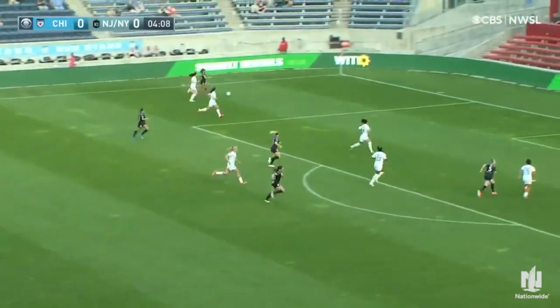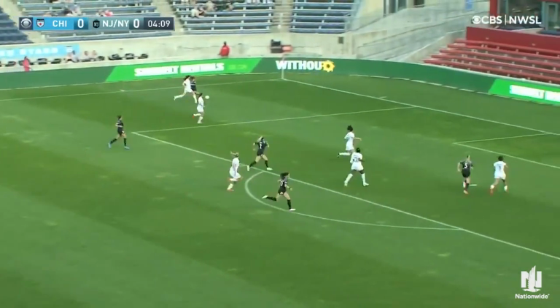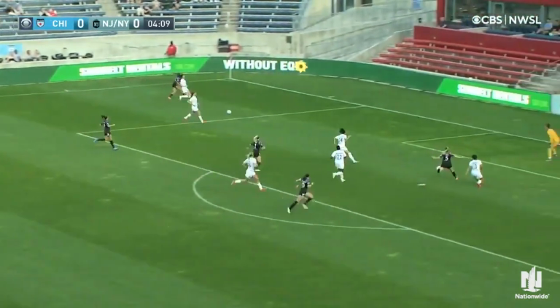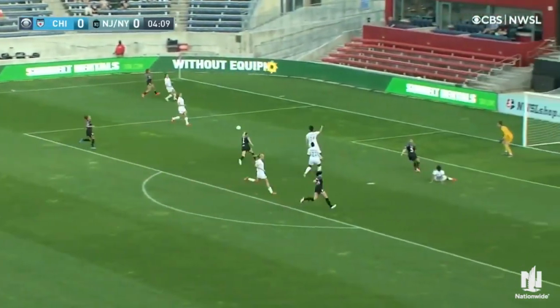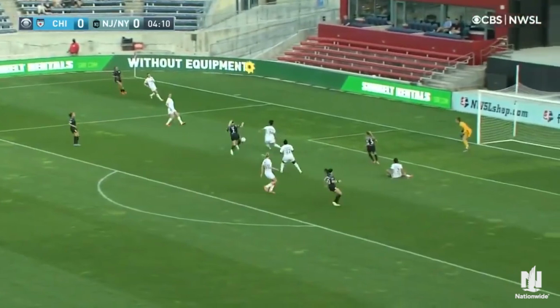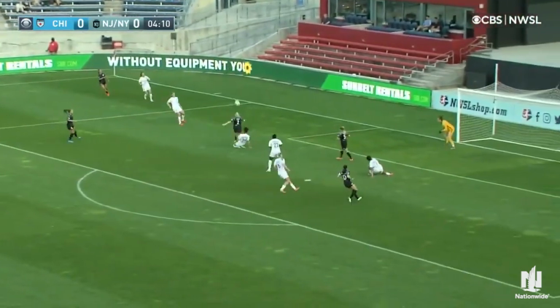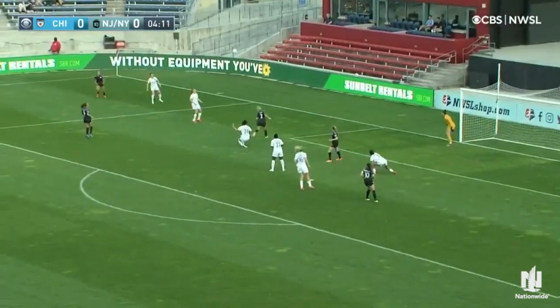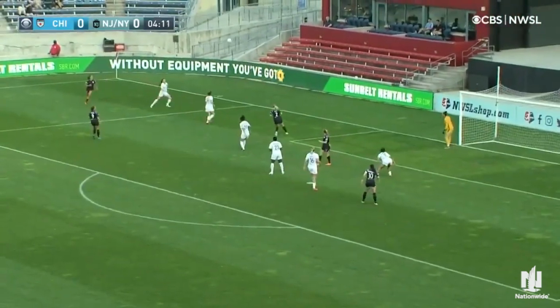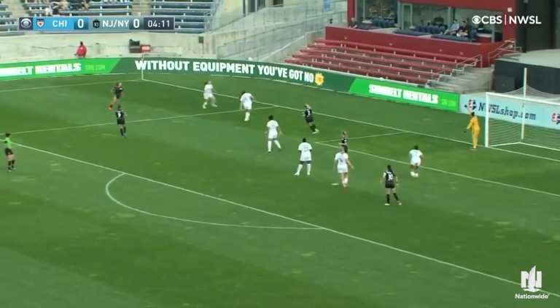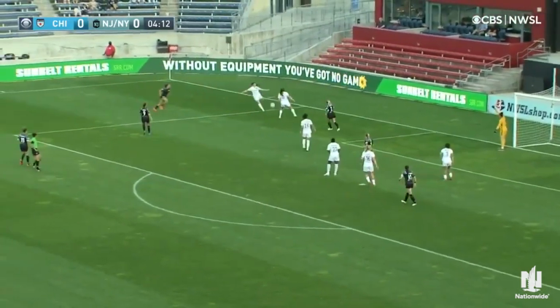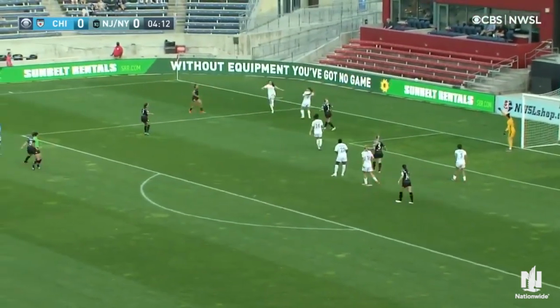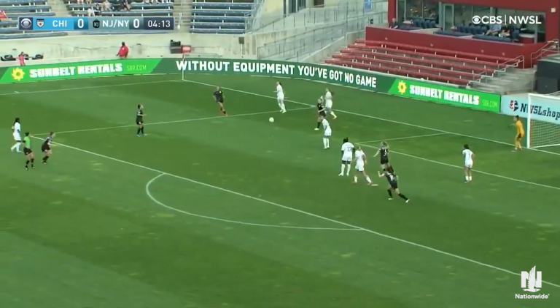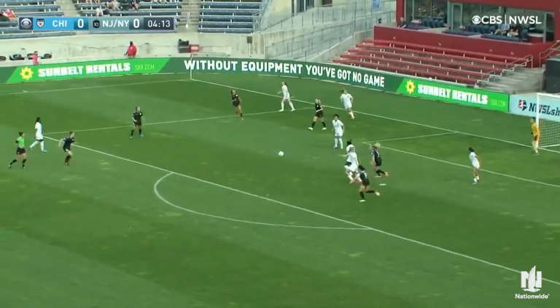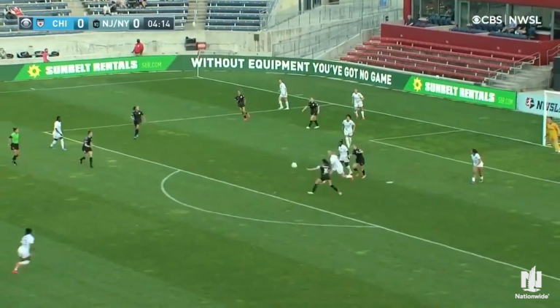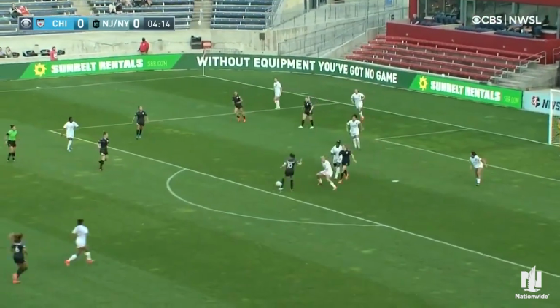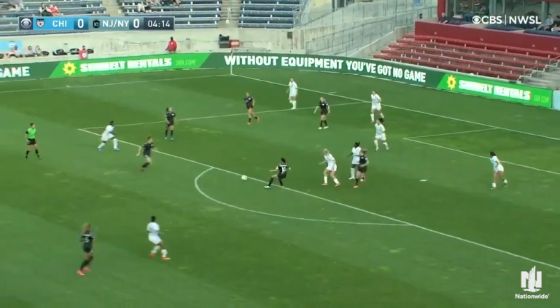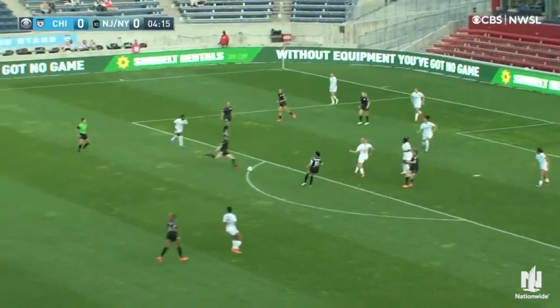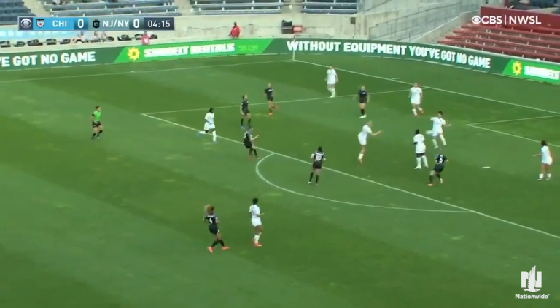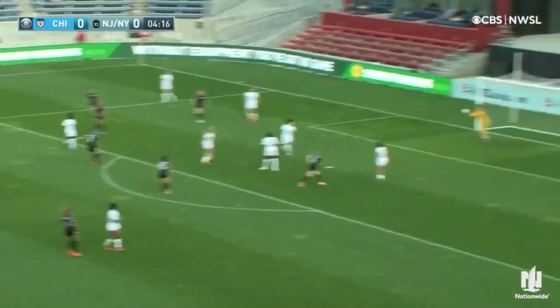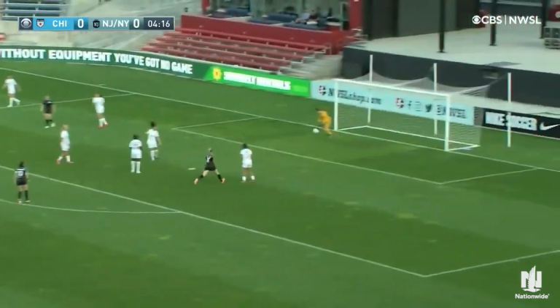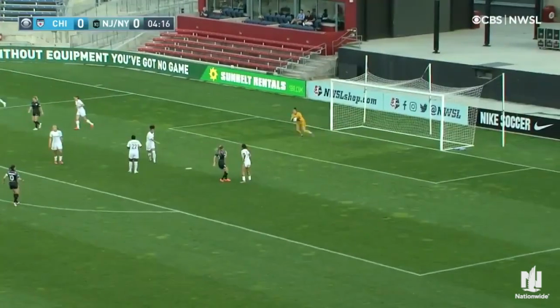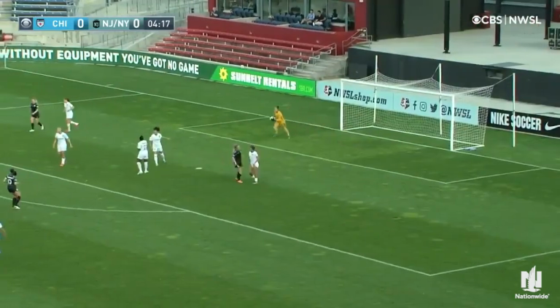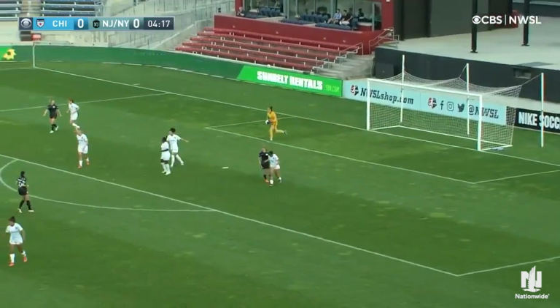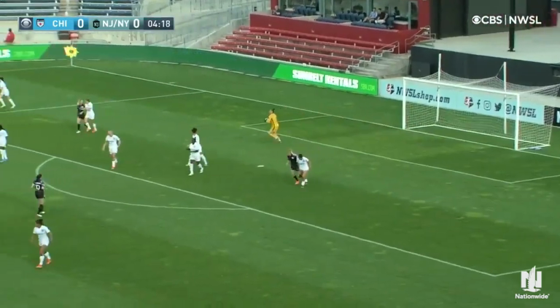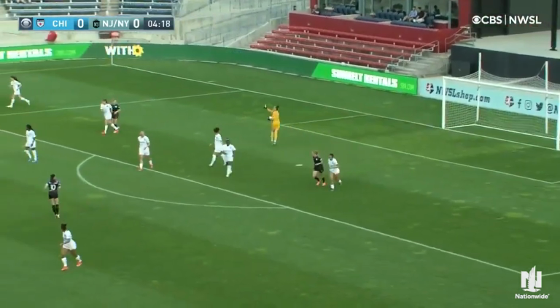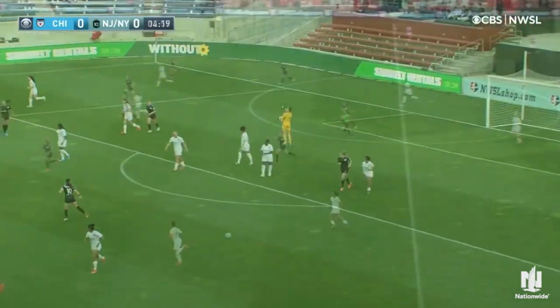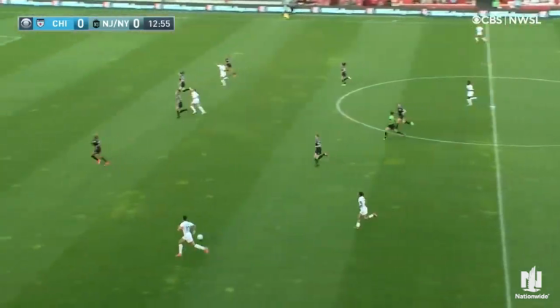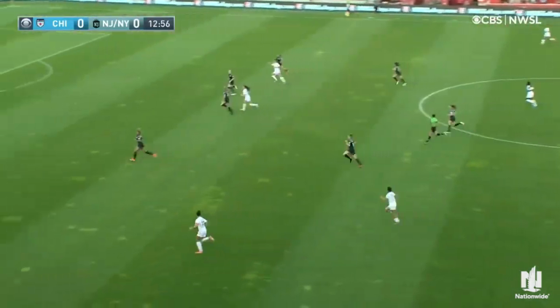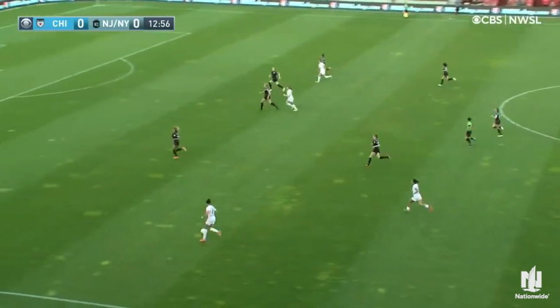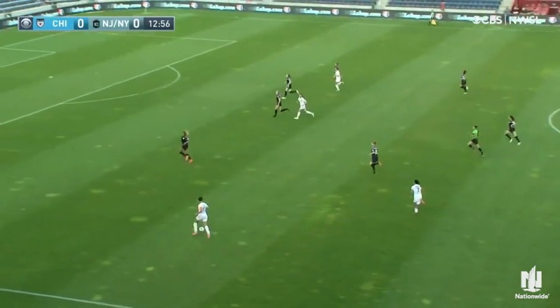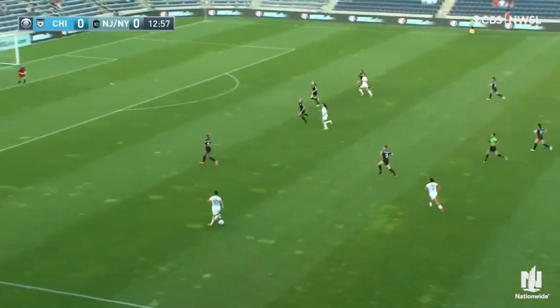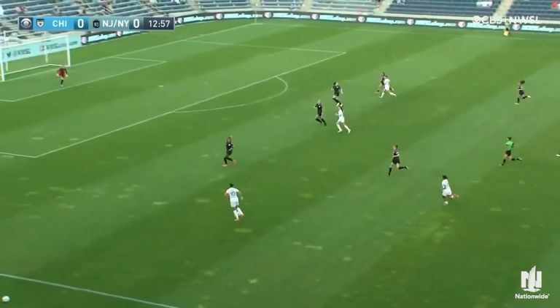Striding forward as the Red Stars played into the box and this one is sent out. Now cleared away but not out of danger as this shot comes on, but right on Sheridan. Dydasco comes near side to Lloyd.